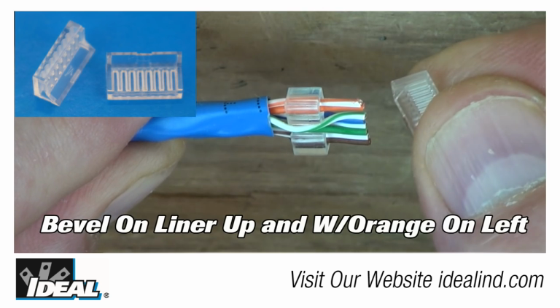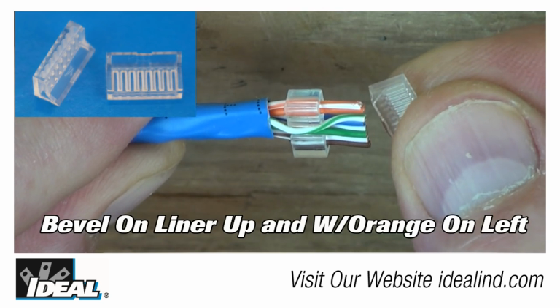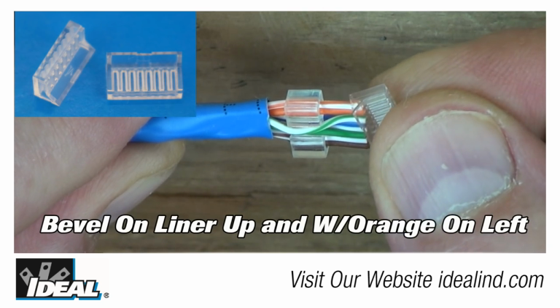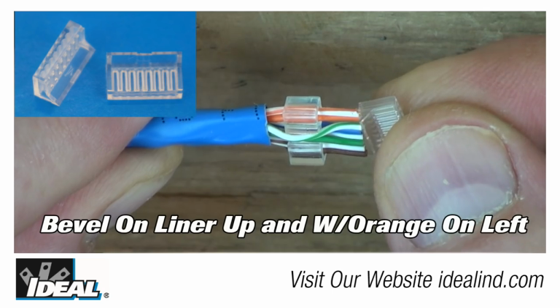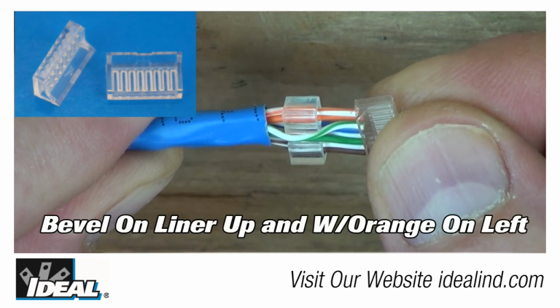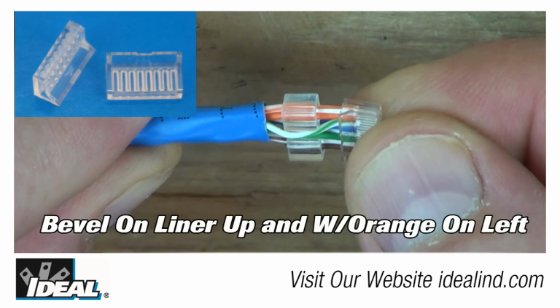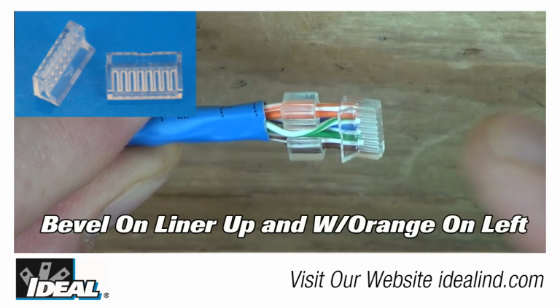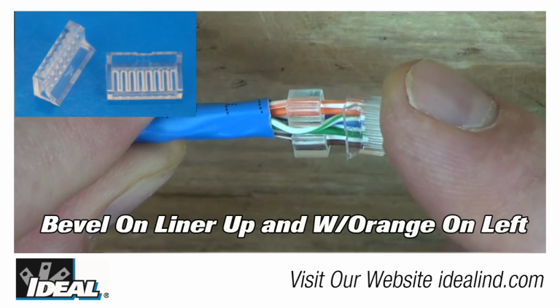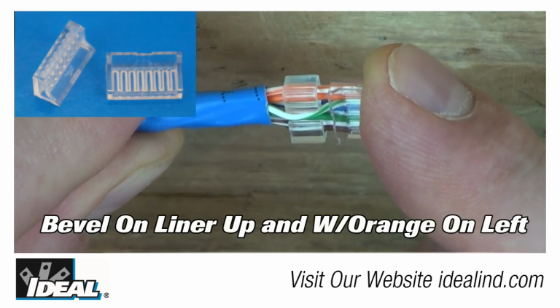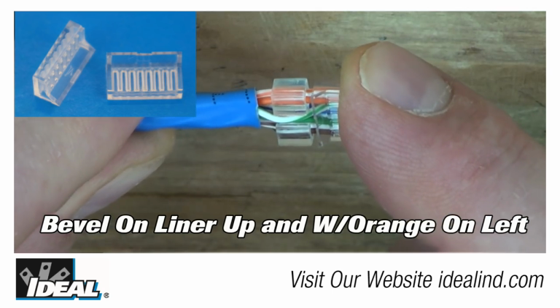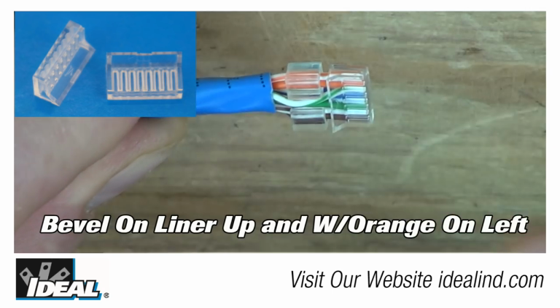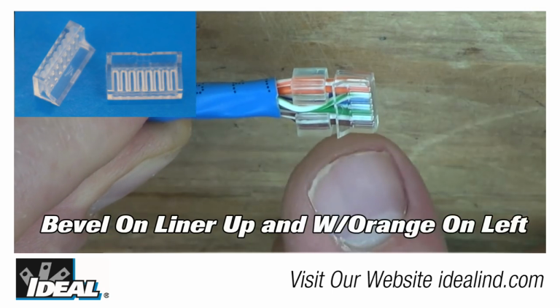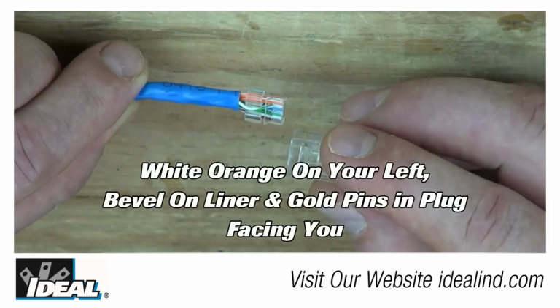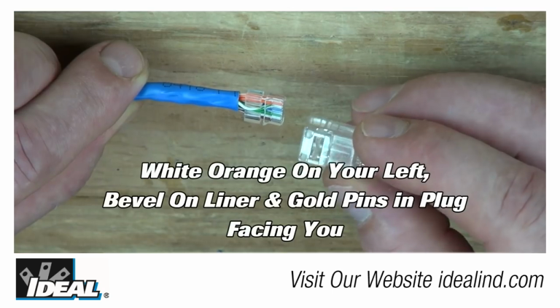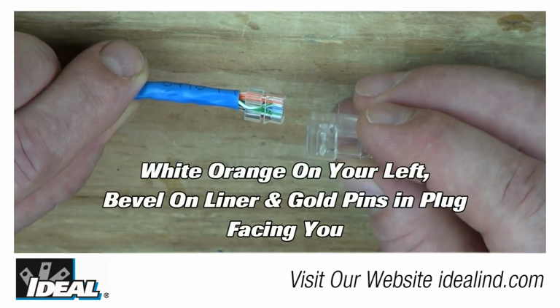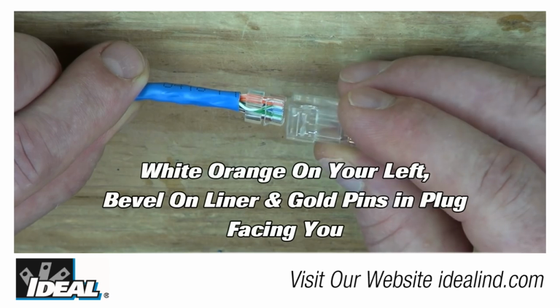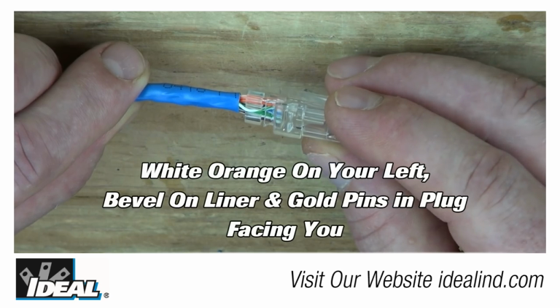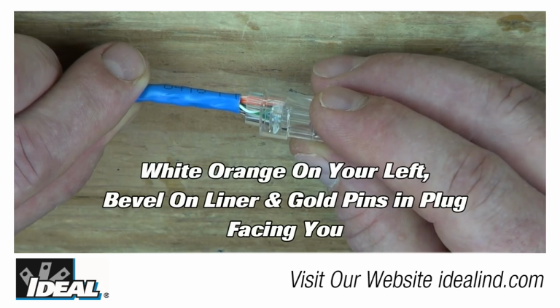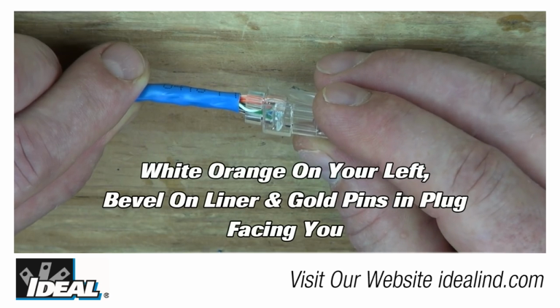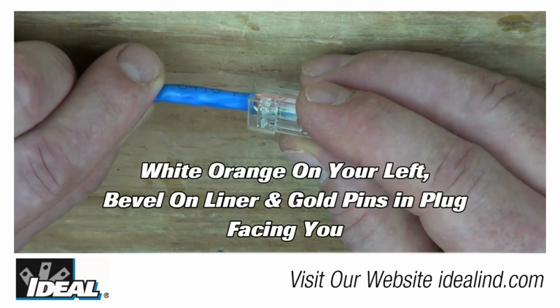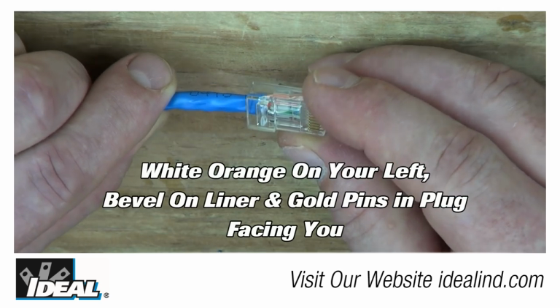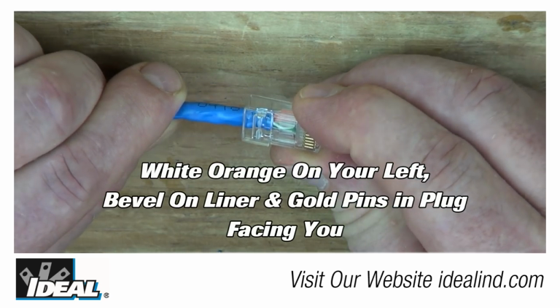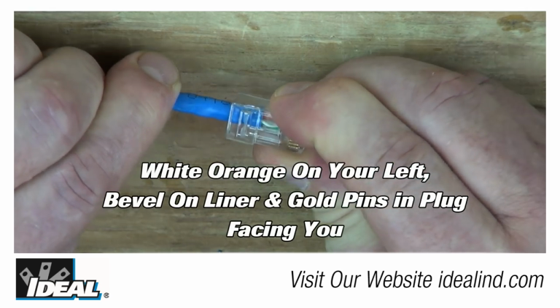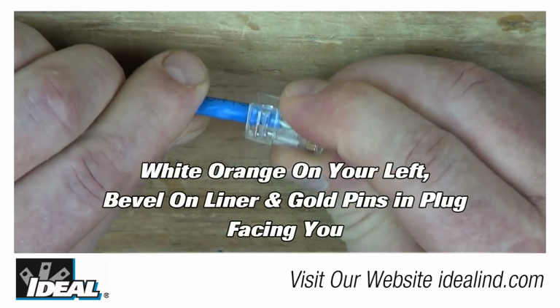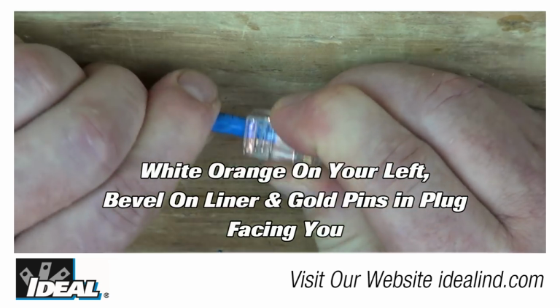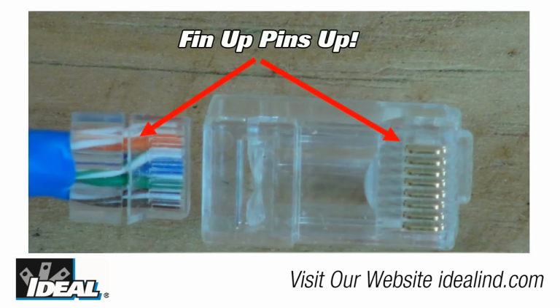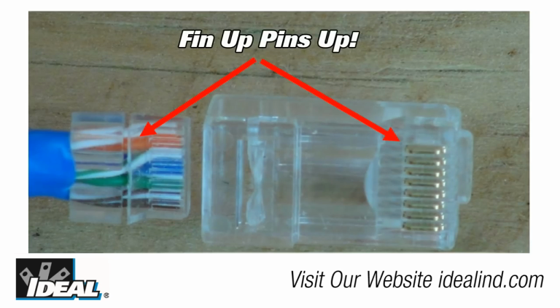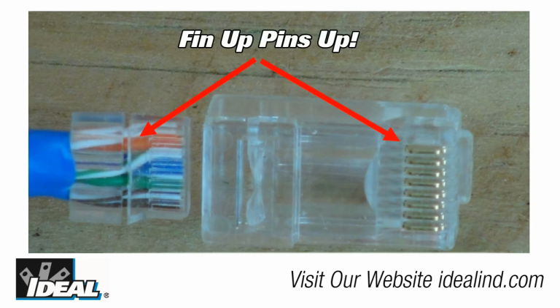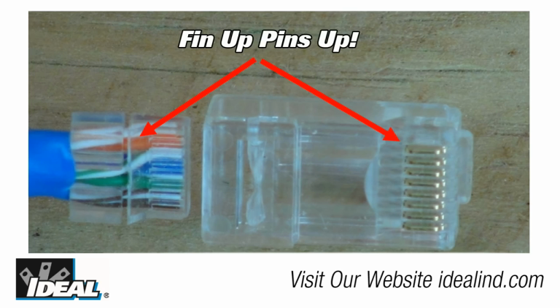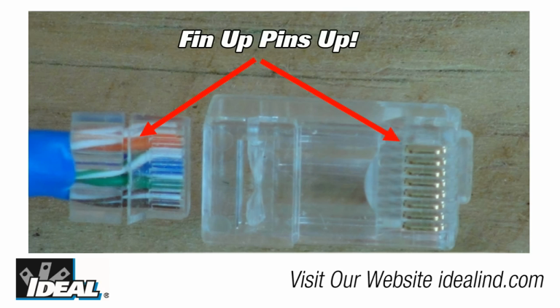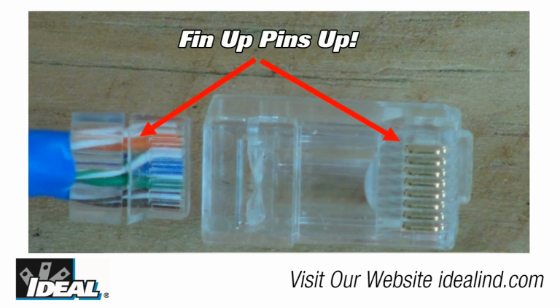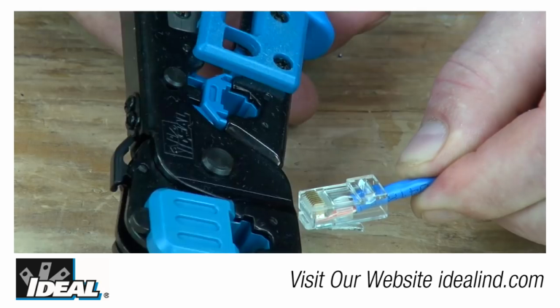The white-orange and orange should be on the far left, and the bevel on the liner is facing you. Insert the conductors into the liner, then insert that entire assembly into the body of the modular plug with the gold pins facing you, and fully seat everything in the plug.